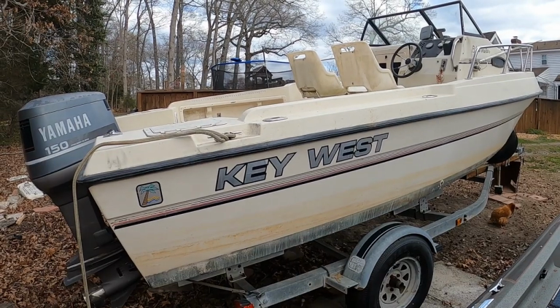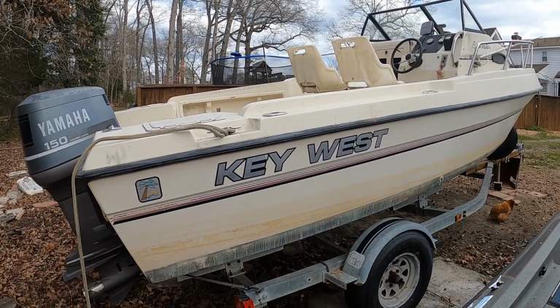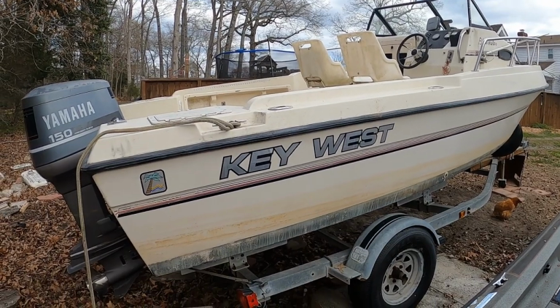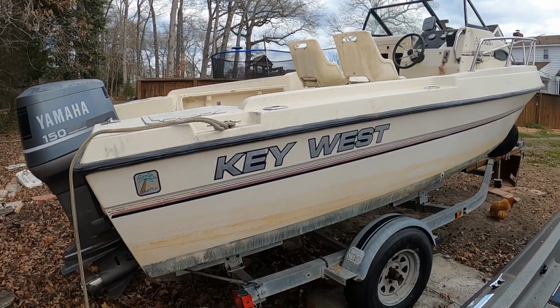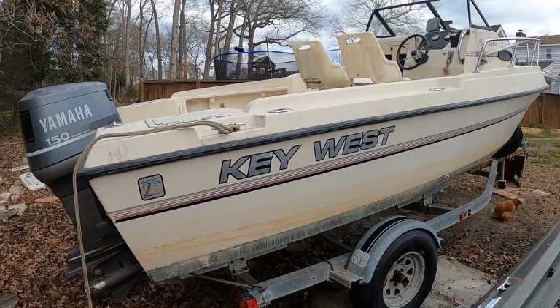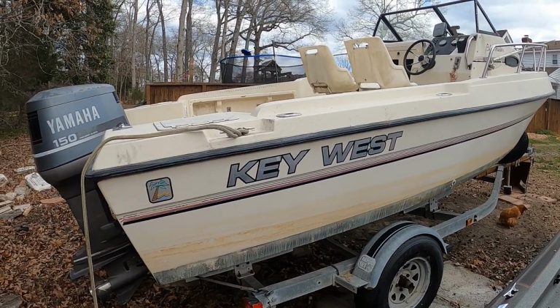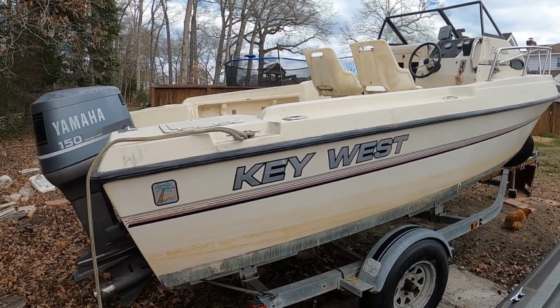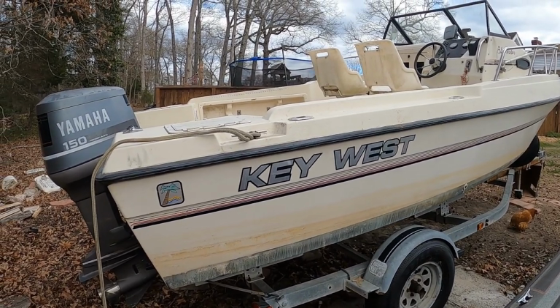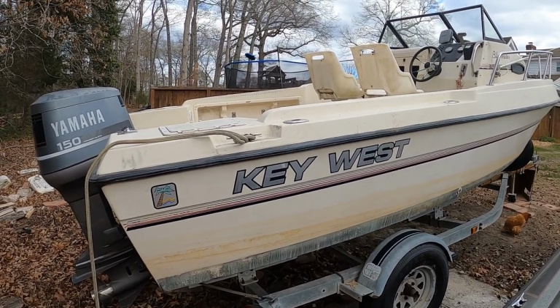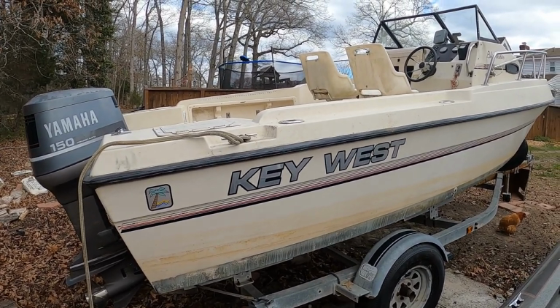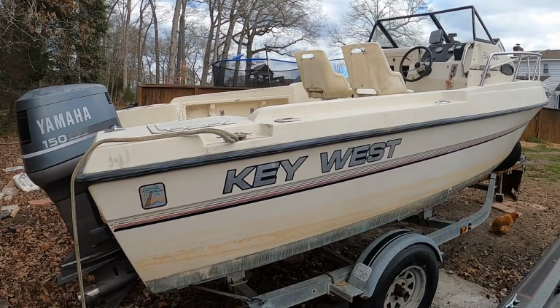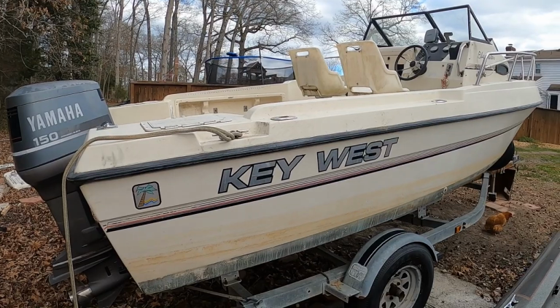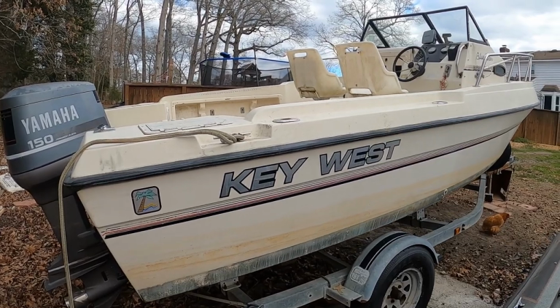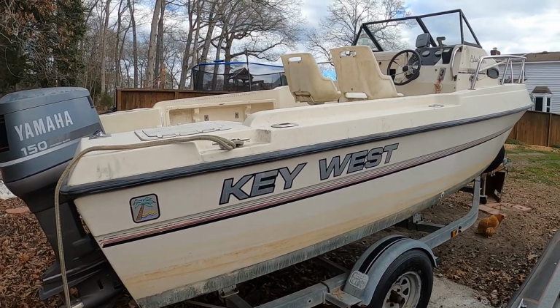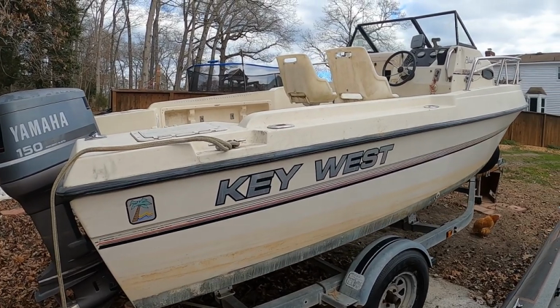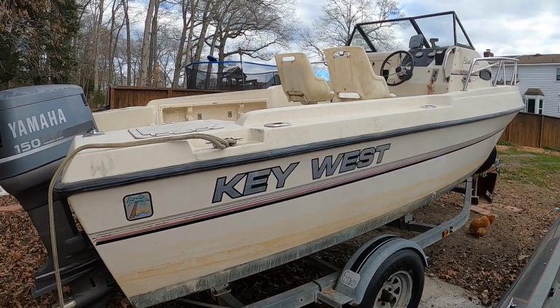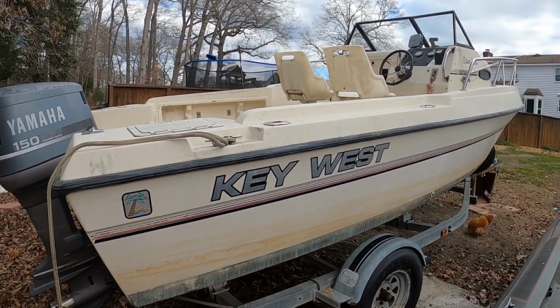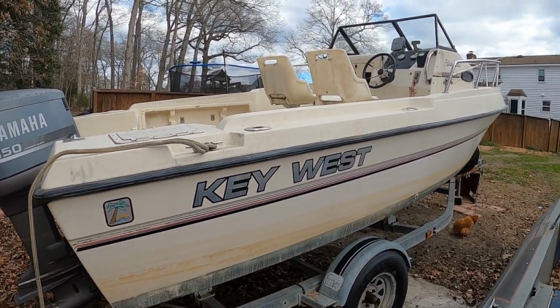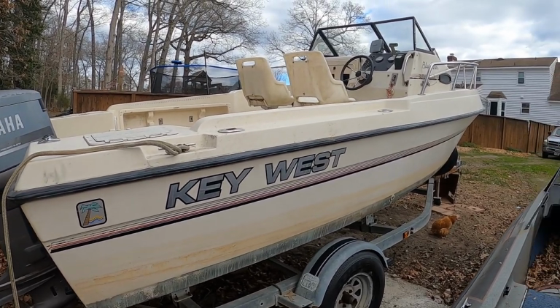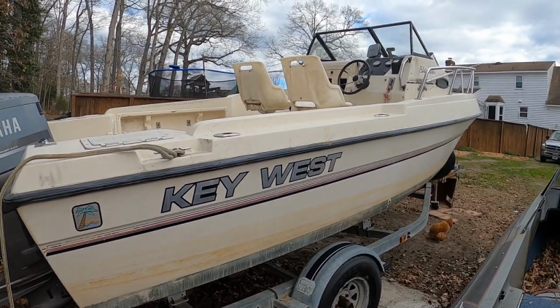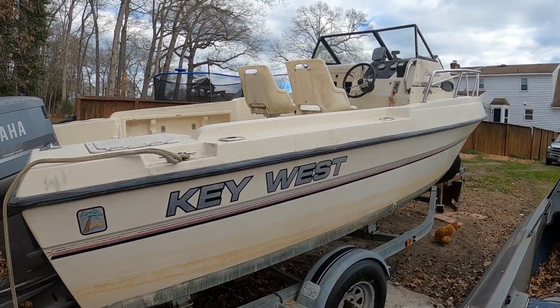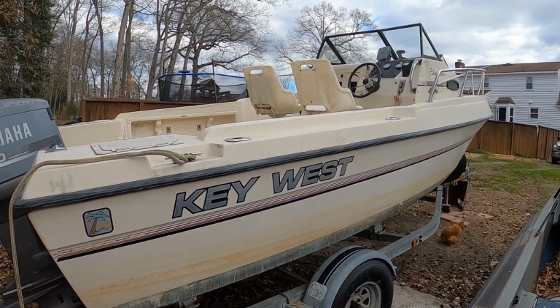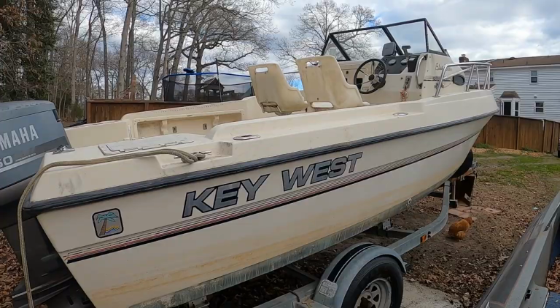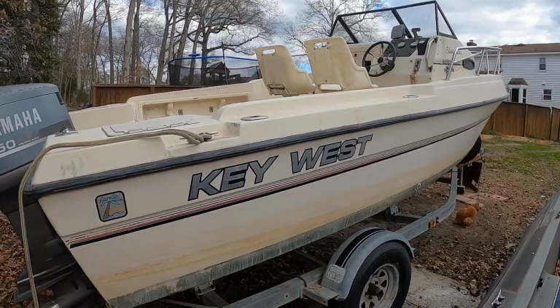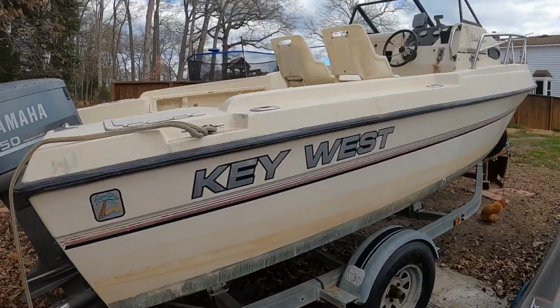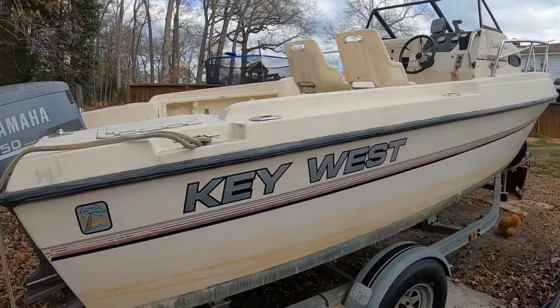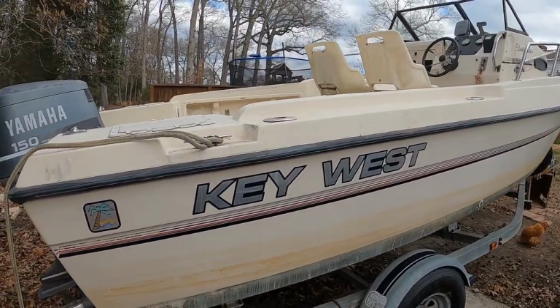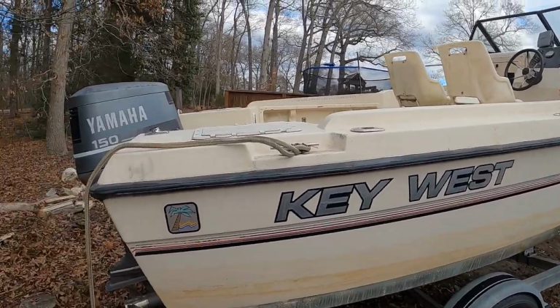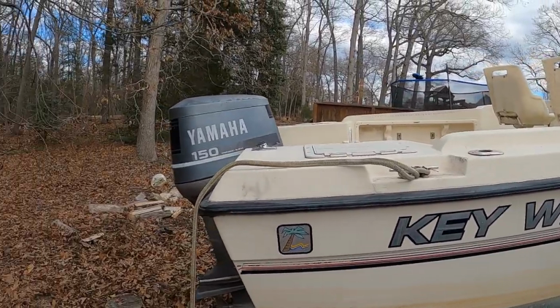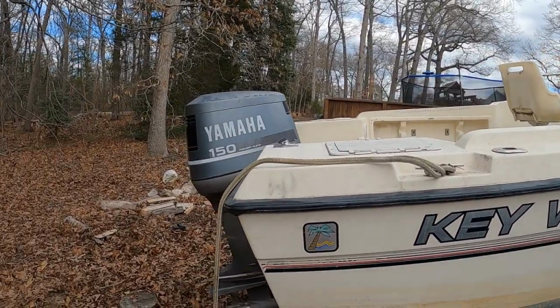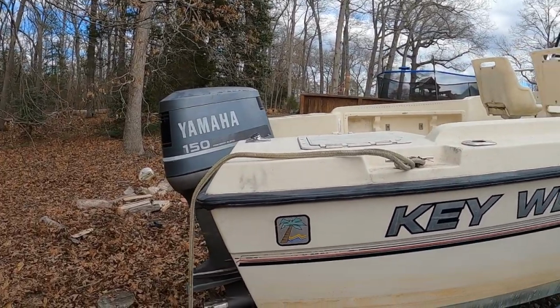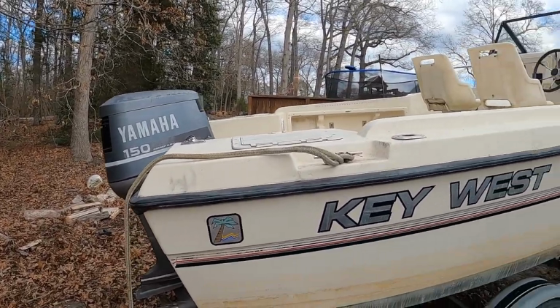All right, let's look at this 1993 Key West 2000 Blue Water model. Nice looking boat from the outside. Let's take a walk and look around — I bought this boat about a year and a half ago.